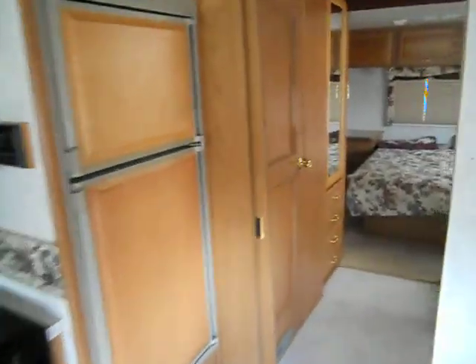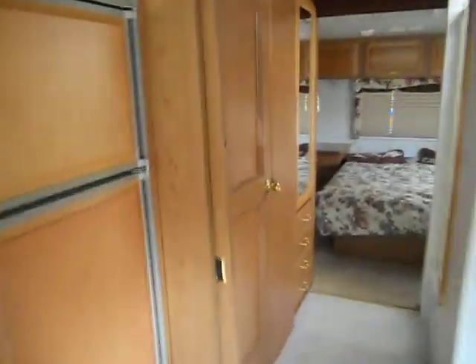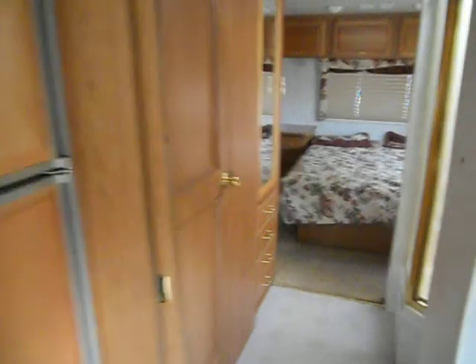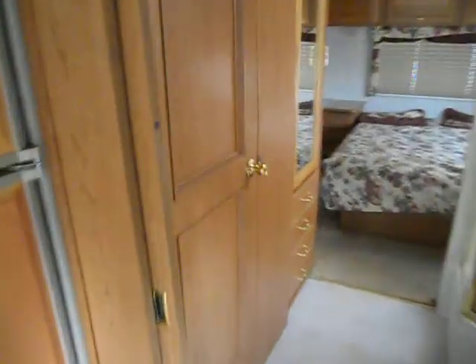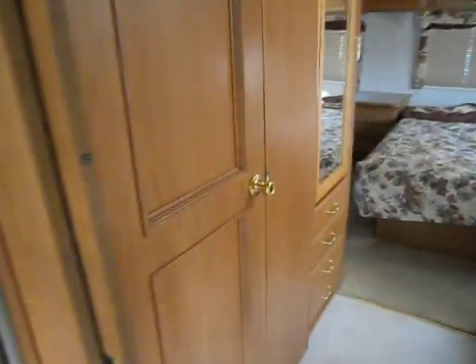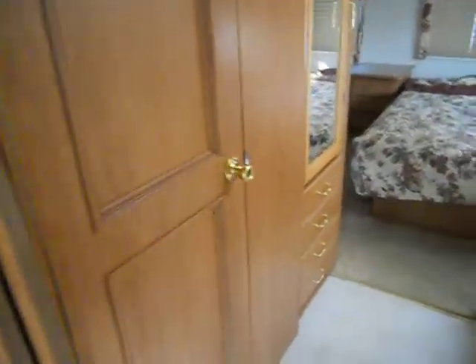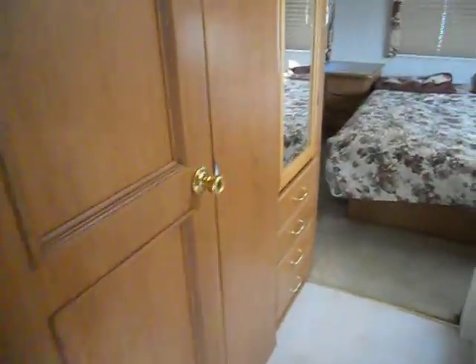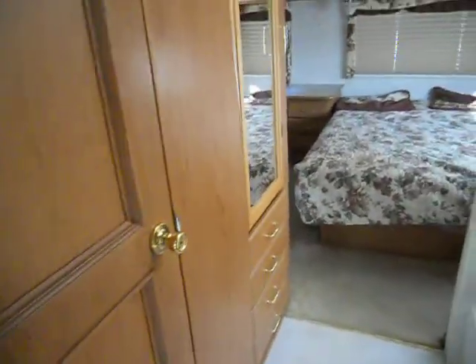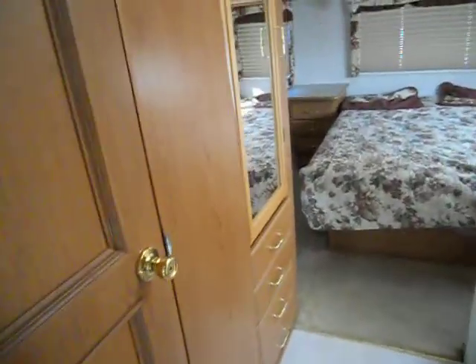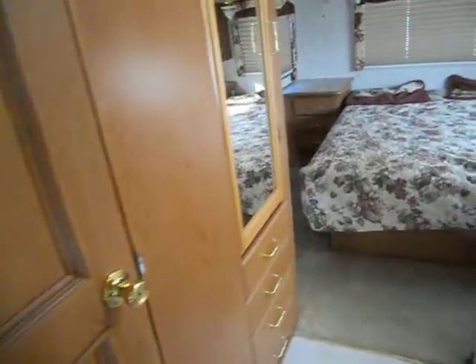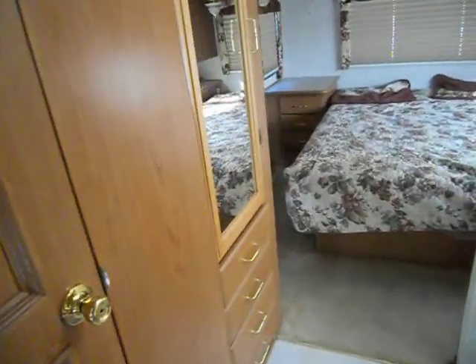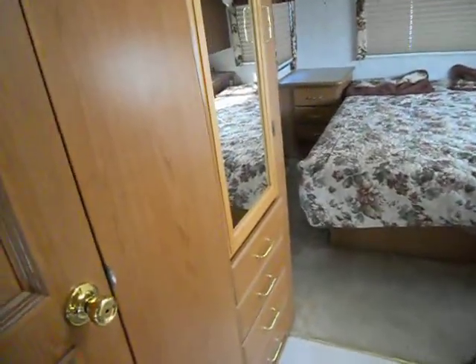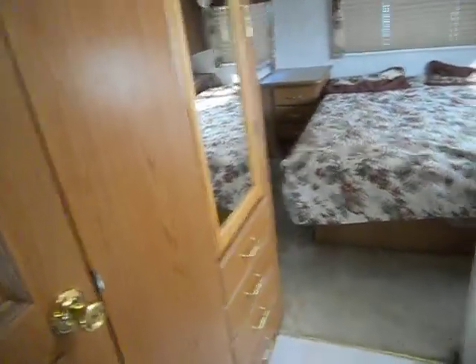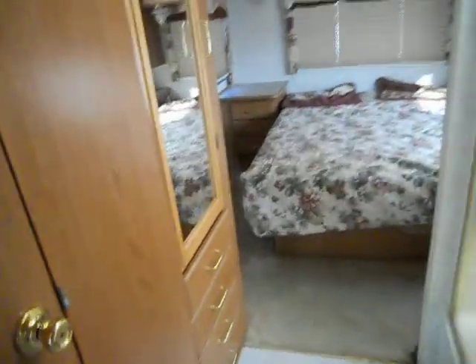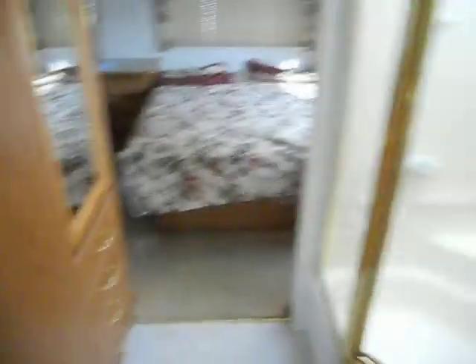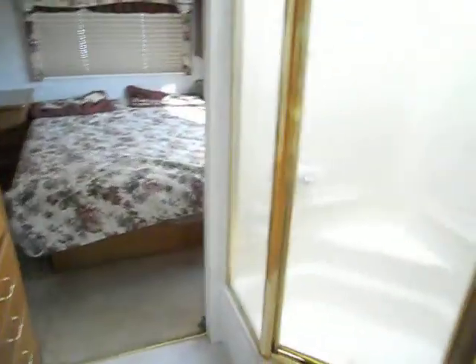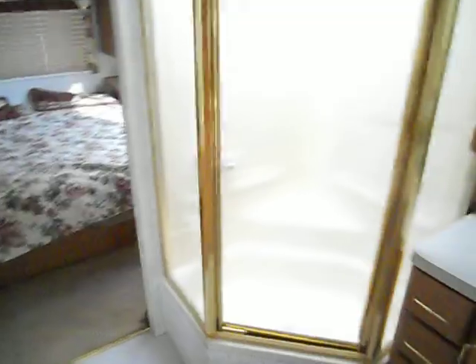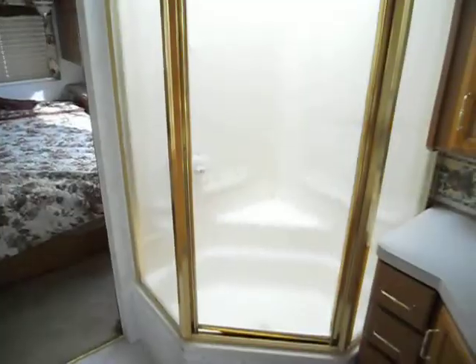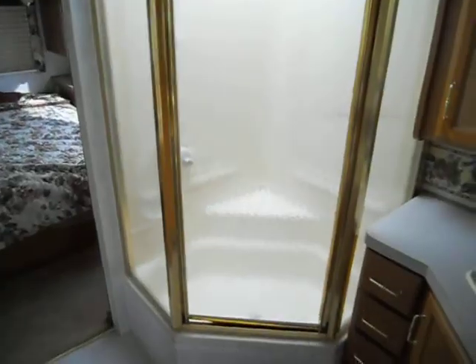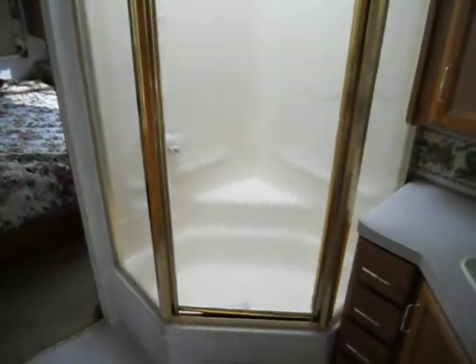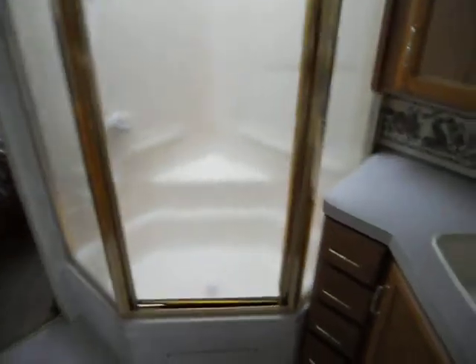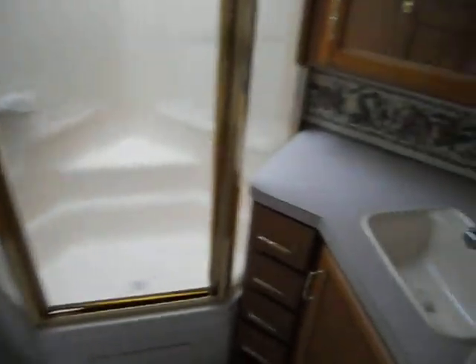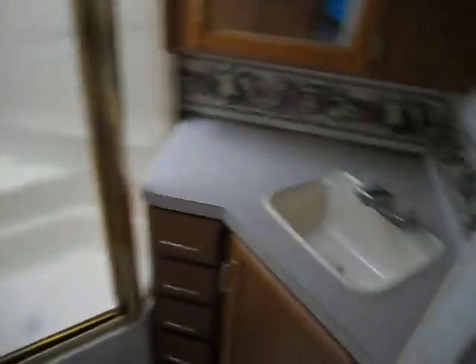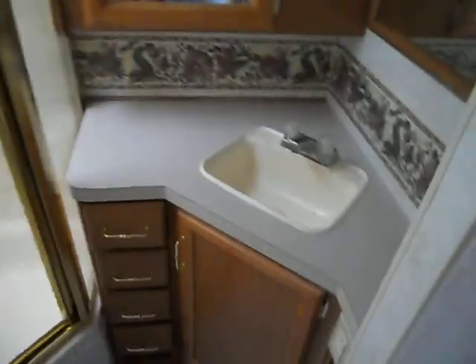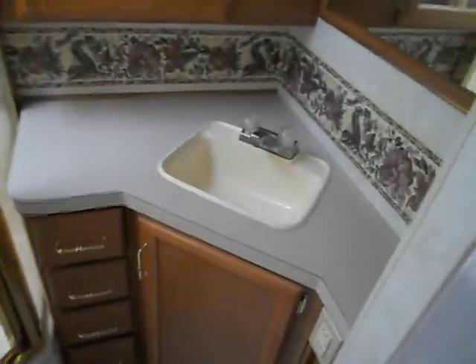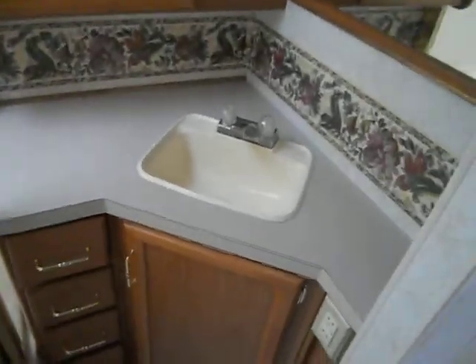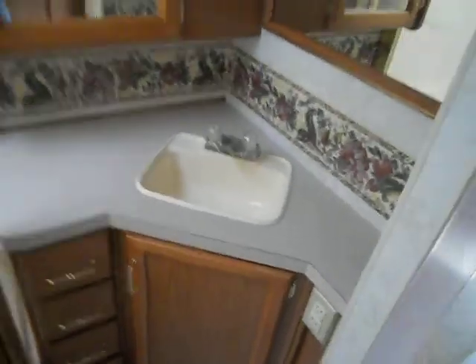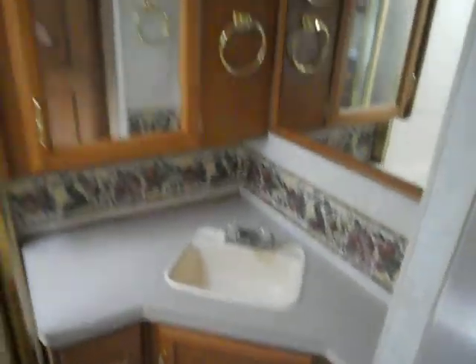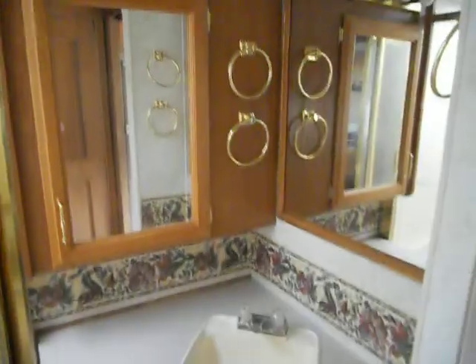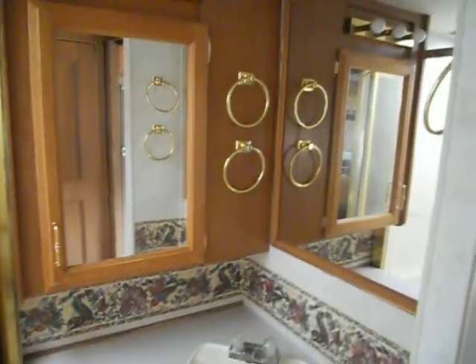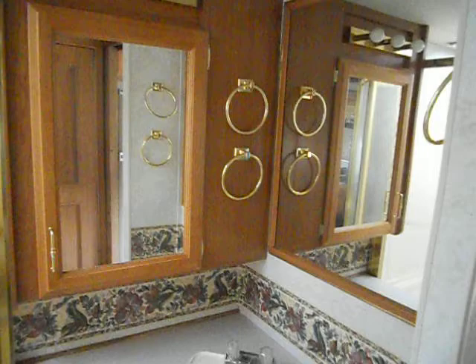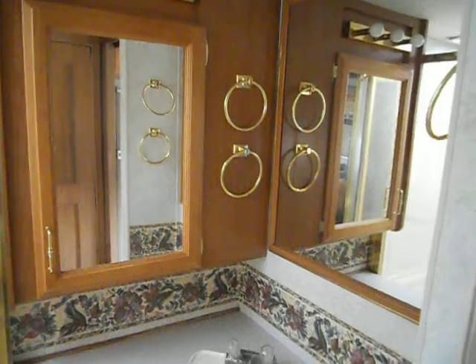The bathroom has a separate room for the stool on the left and a small closet with mirror doors. There's a nice big shower with glass surround, sink, medicine cabinet, and a mirror.